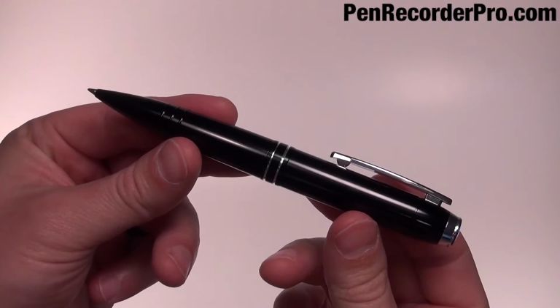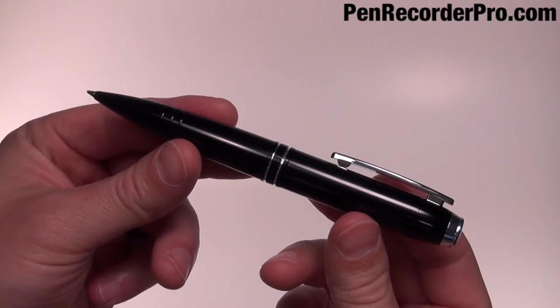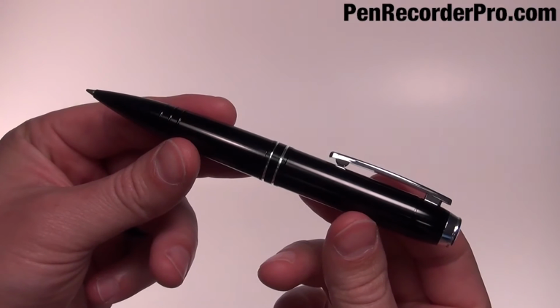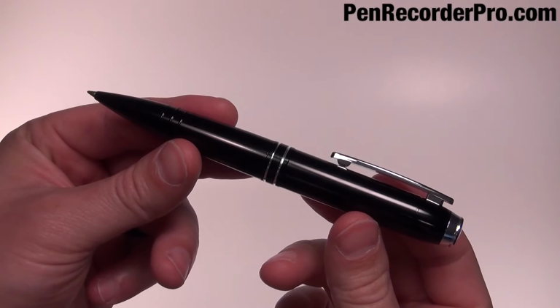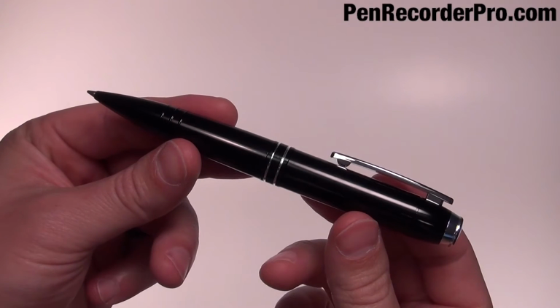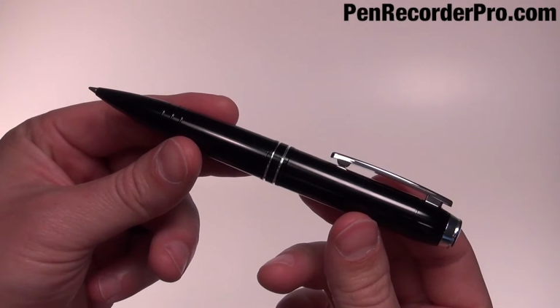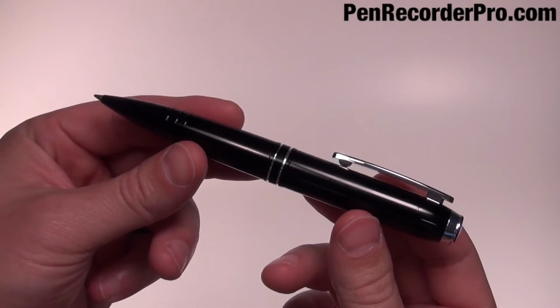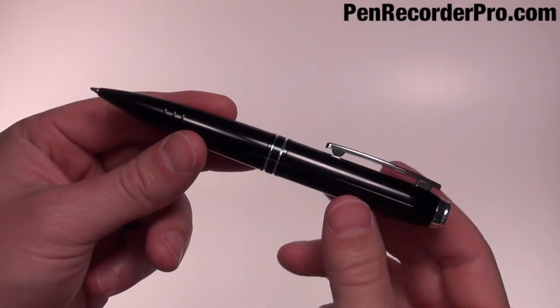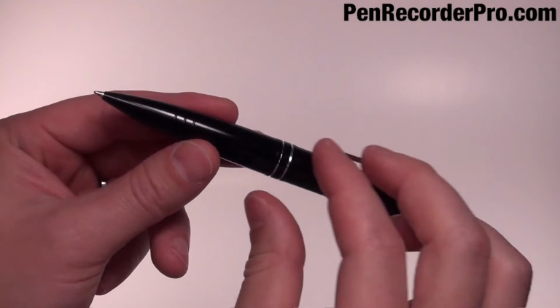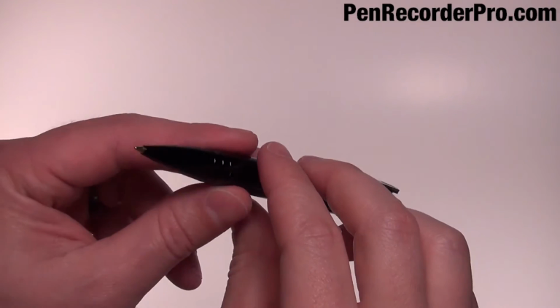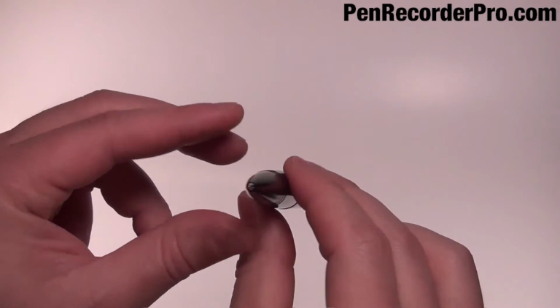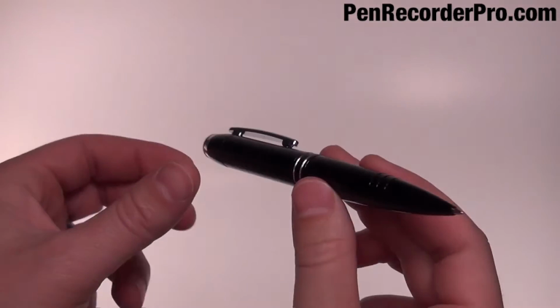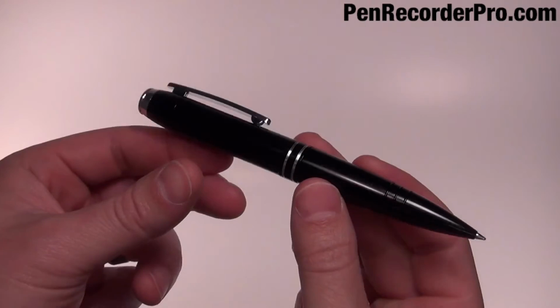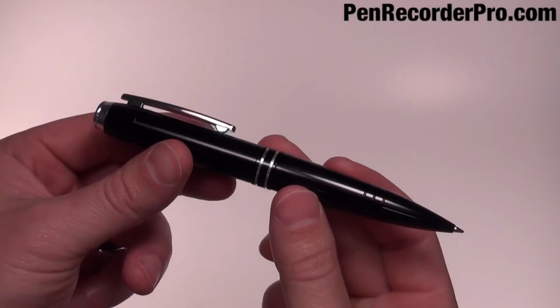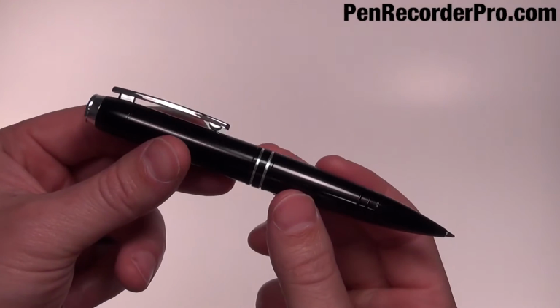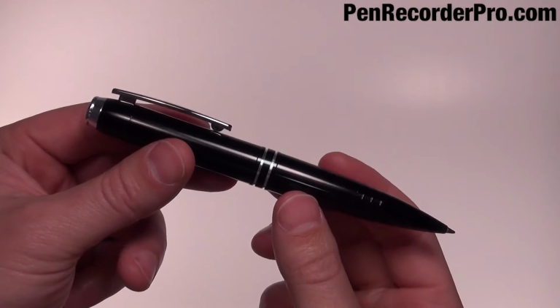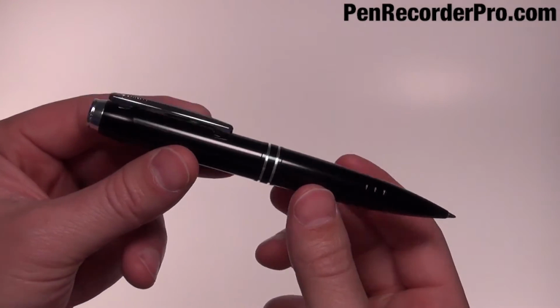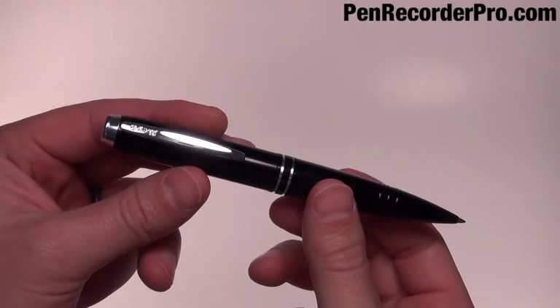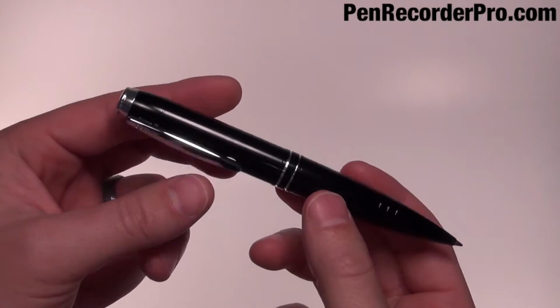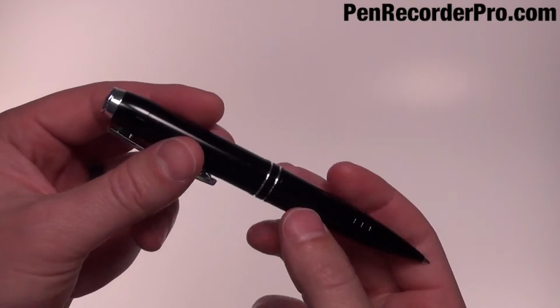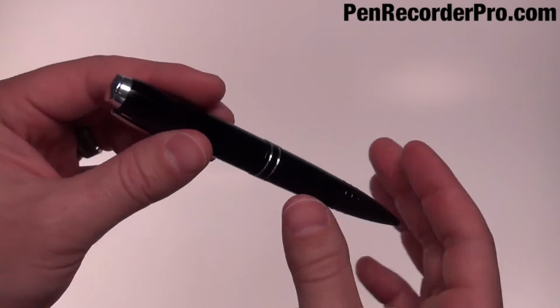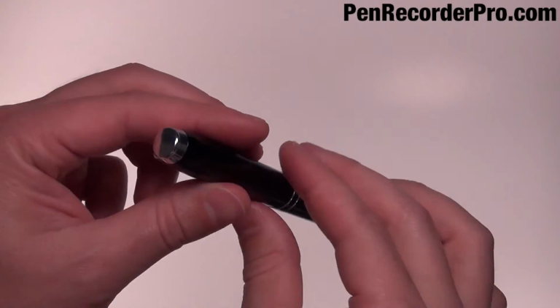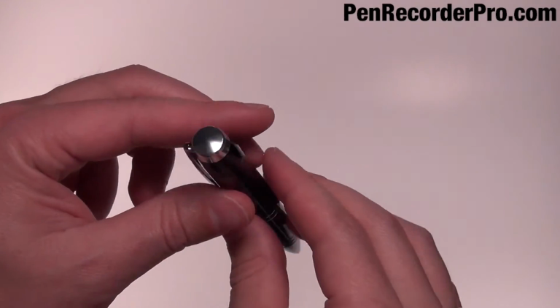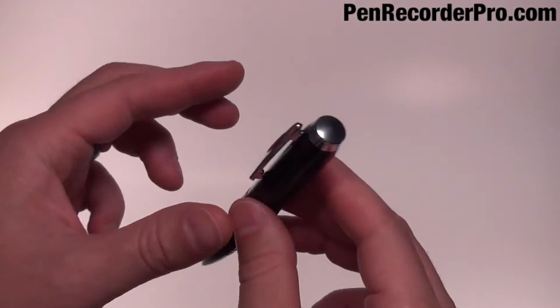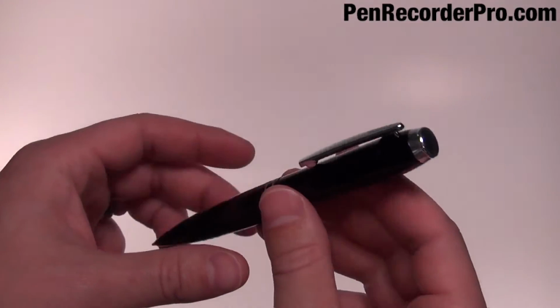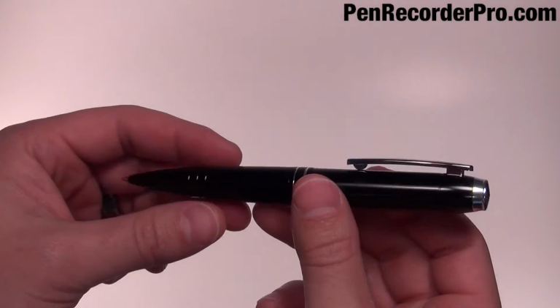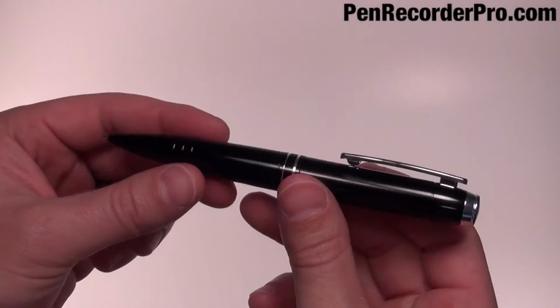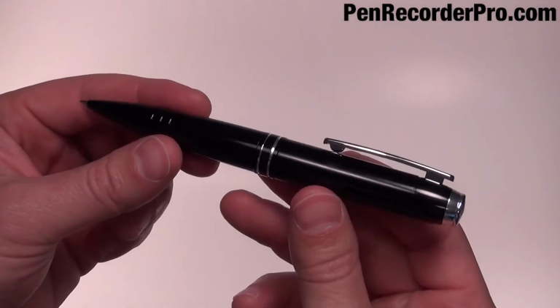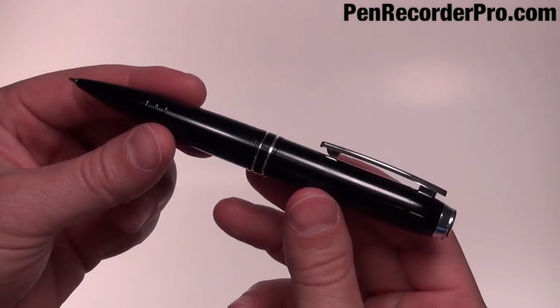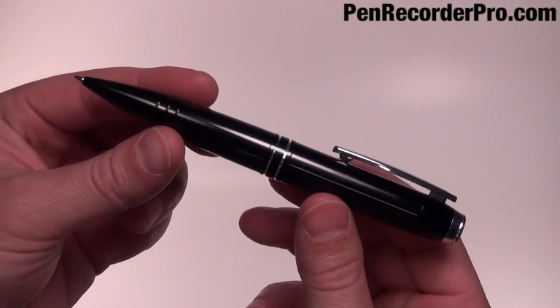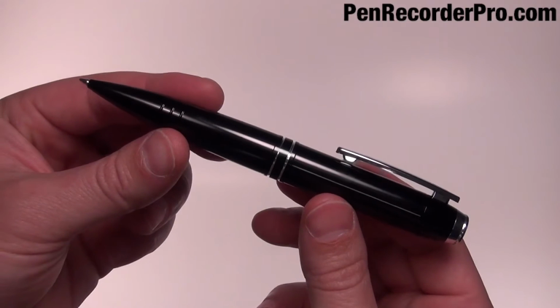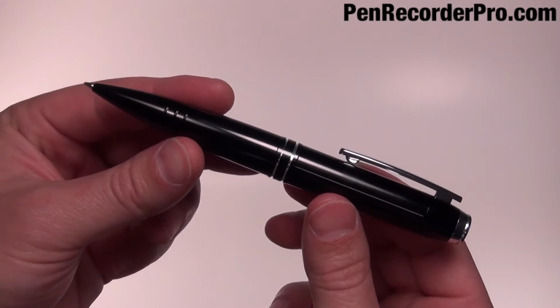This is the MQ92 One Touch Pen. Both Mac and Windows compatible, this pen is professional, discreet, and easy to use.